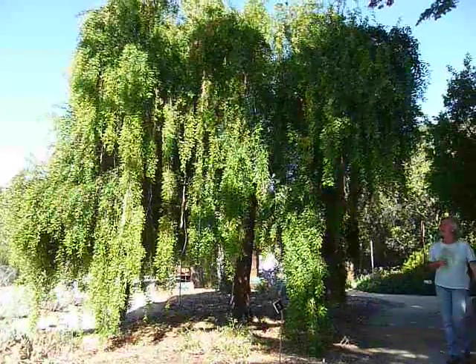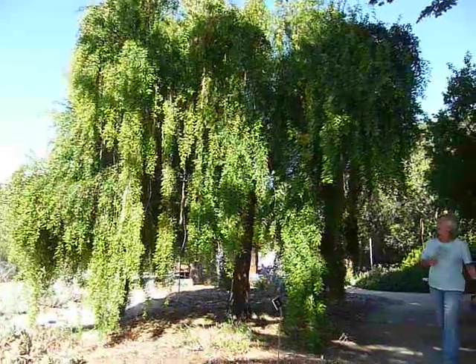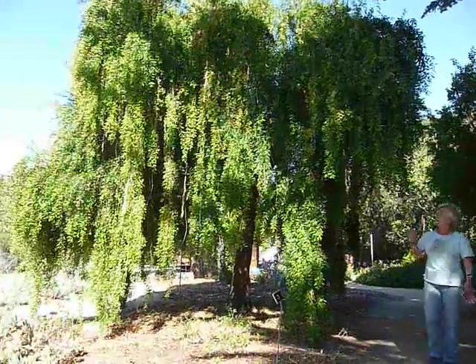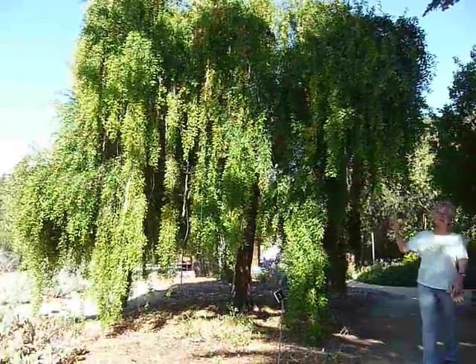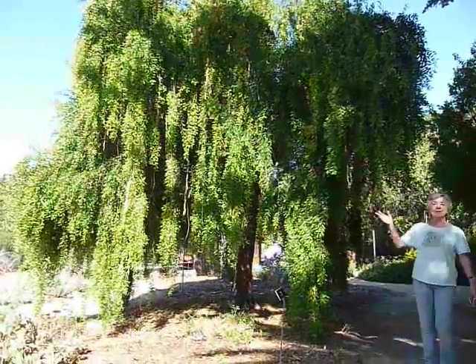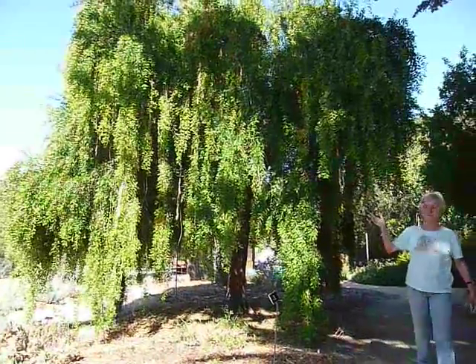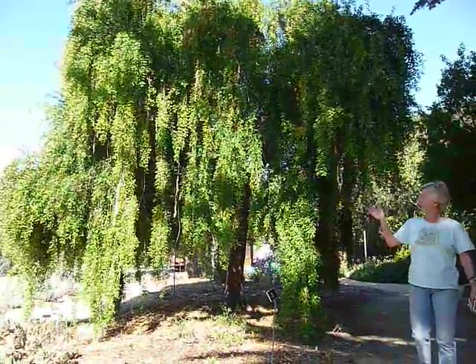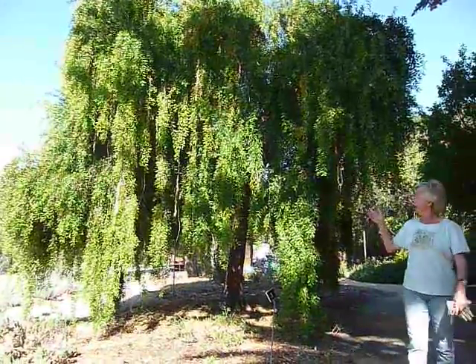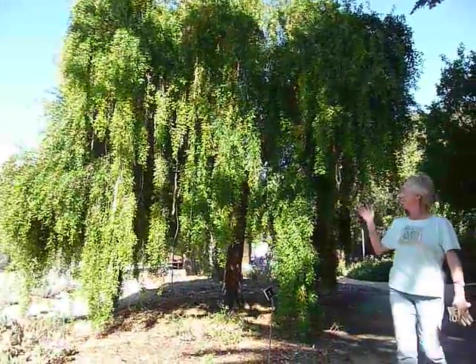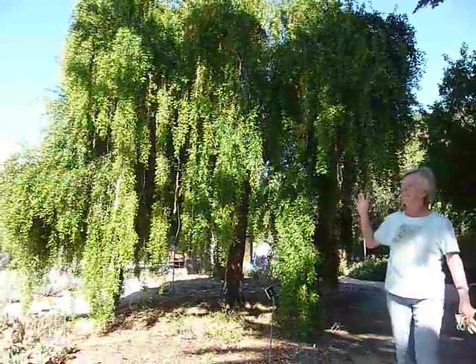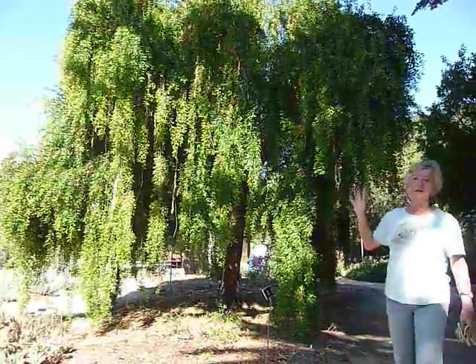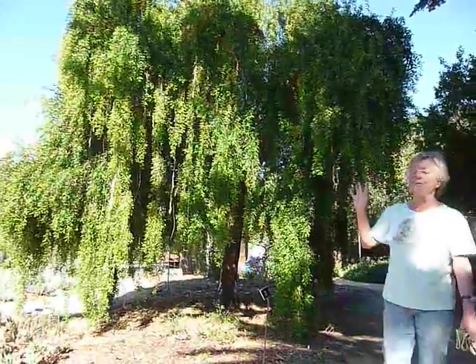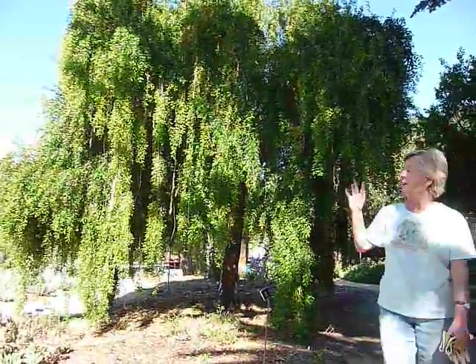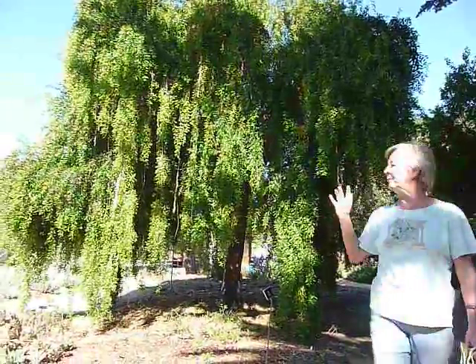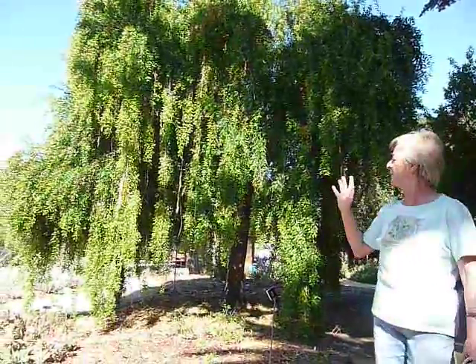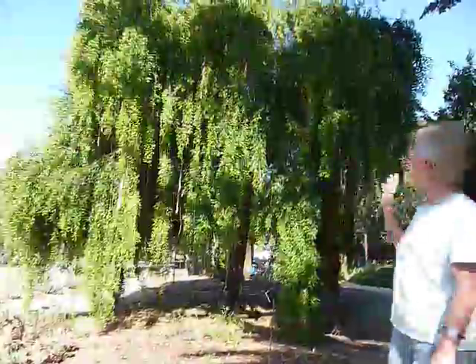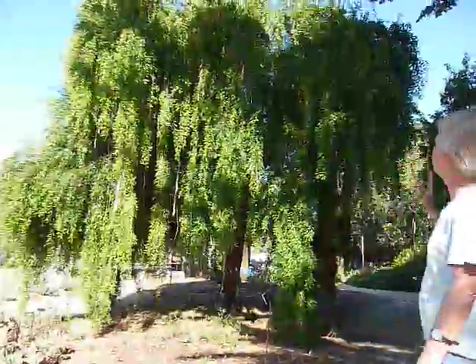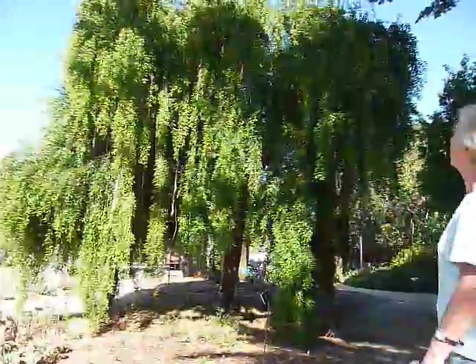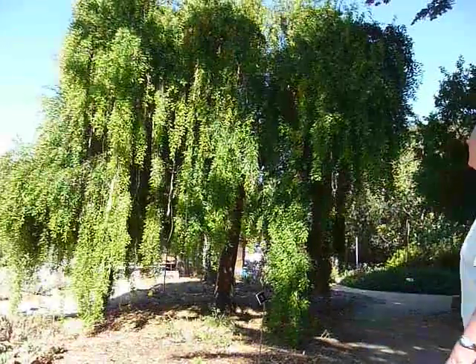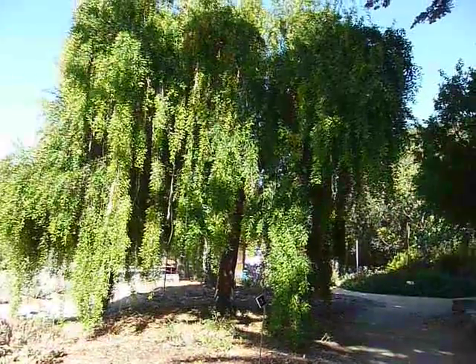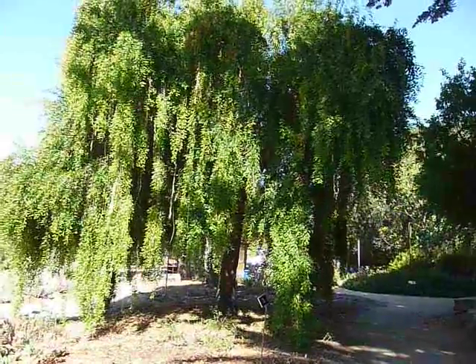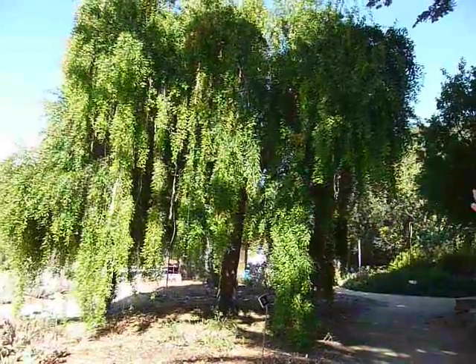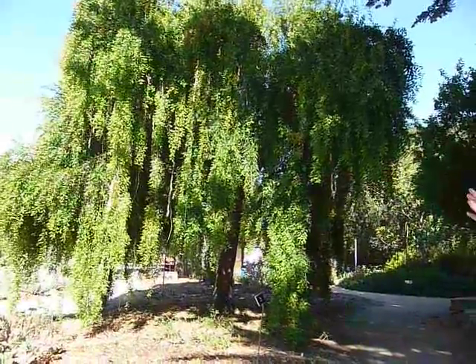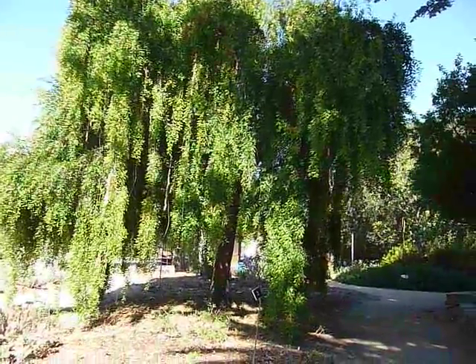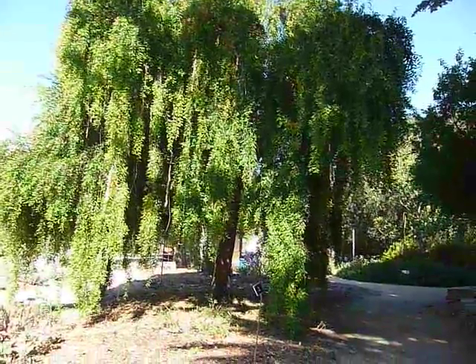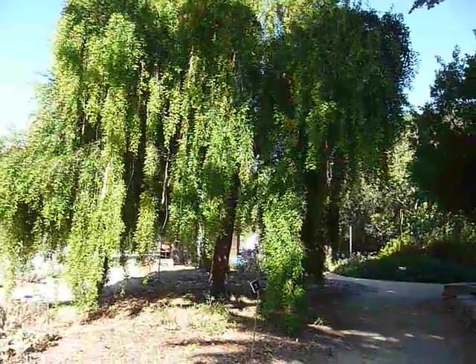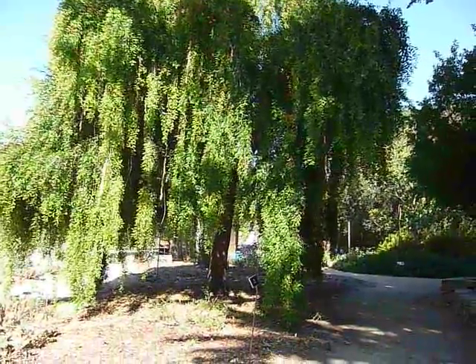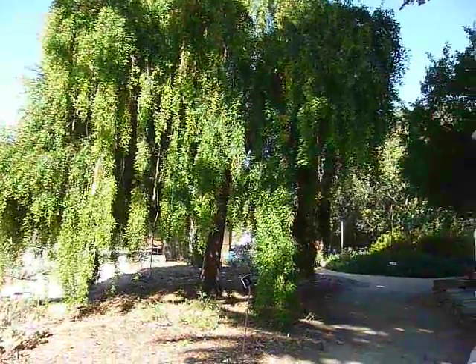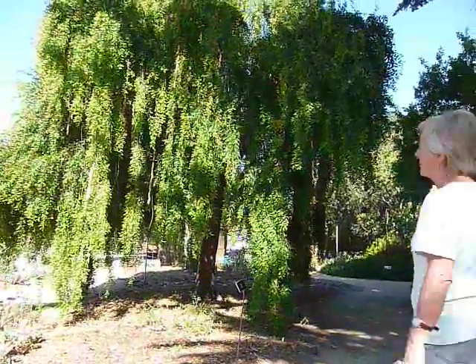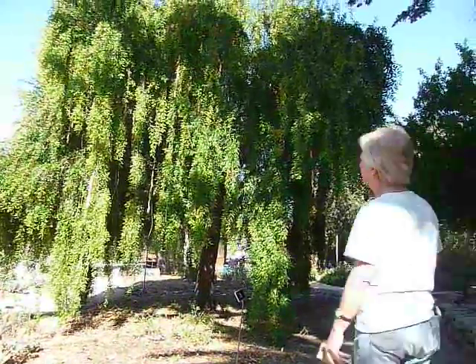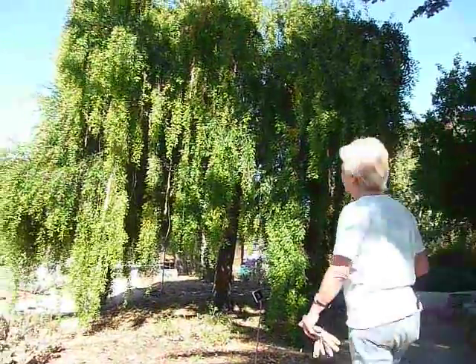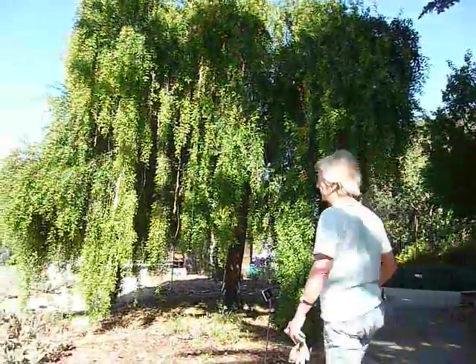Here's the Macan tree. This is one of my favorites because it's been around for many, many years. Always looks good — no matter what, we have a beautiful tree.